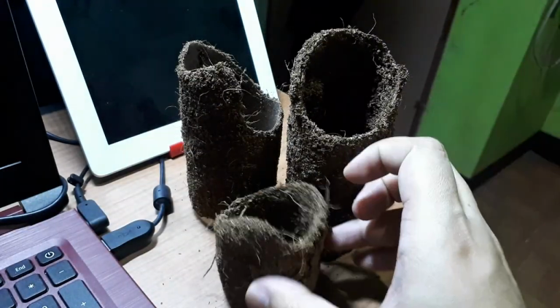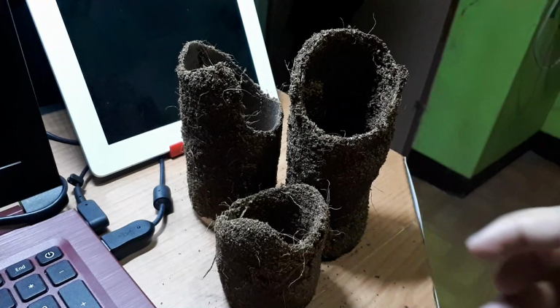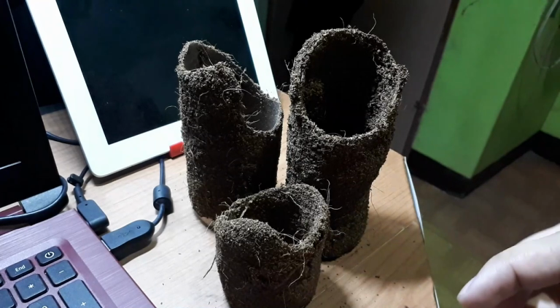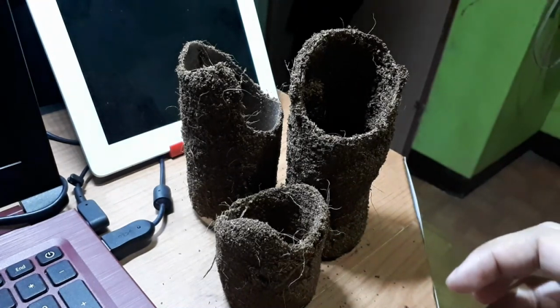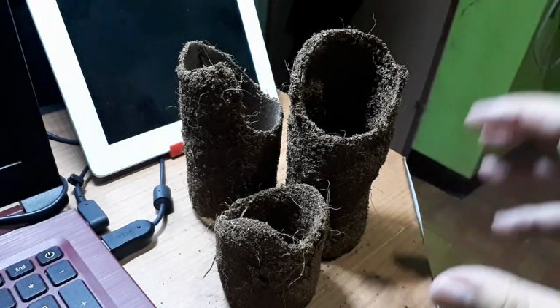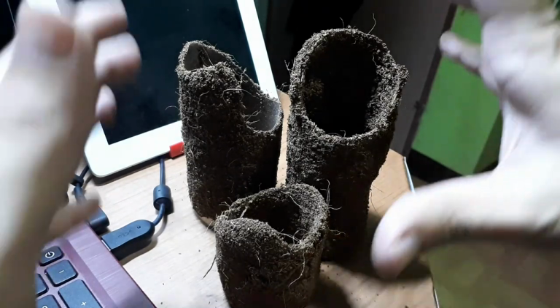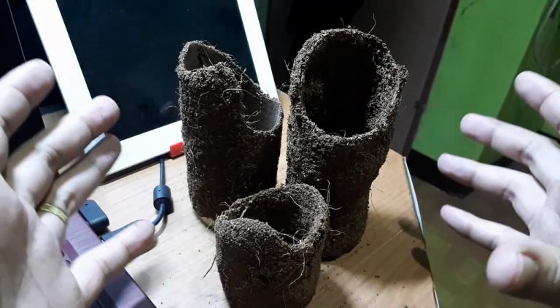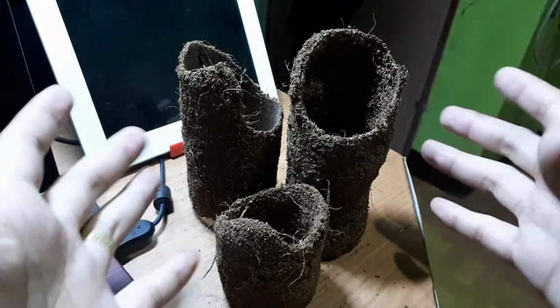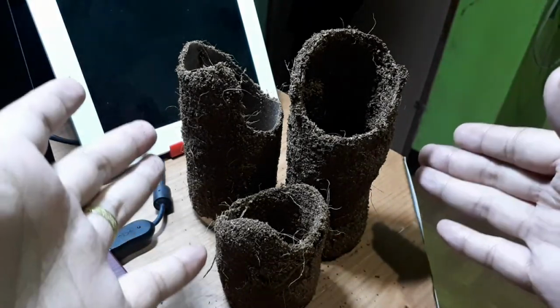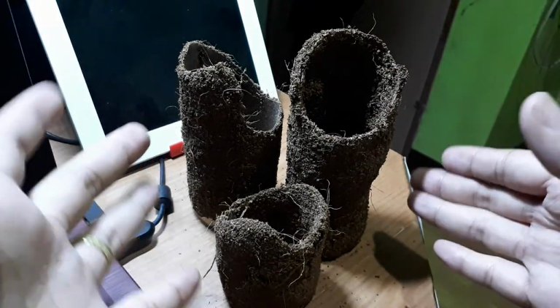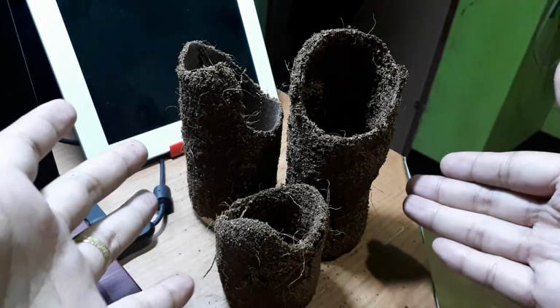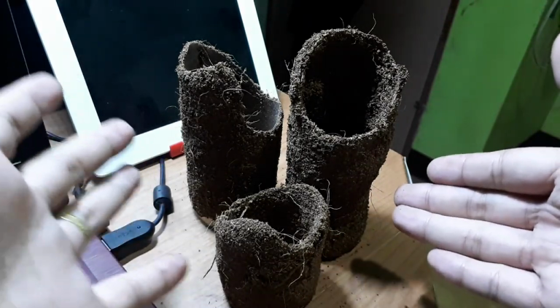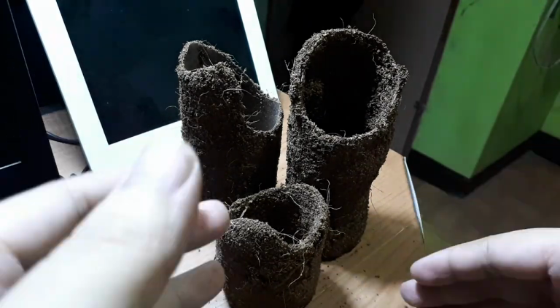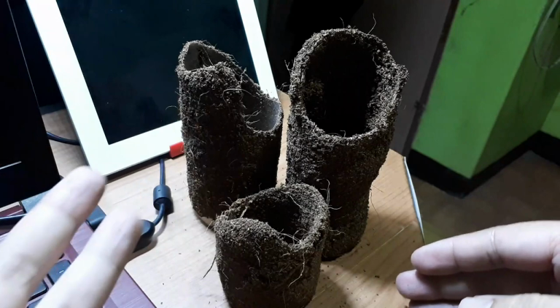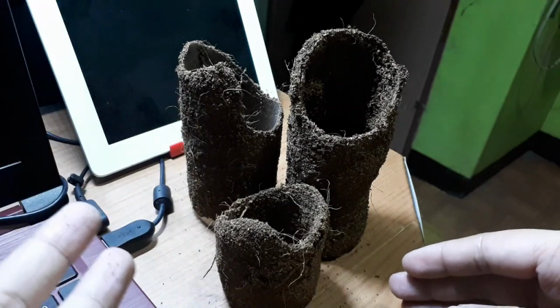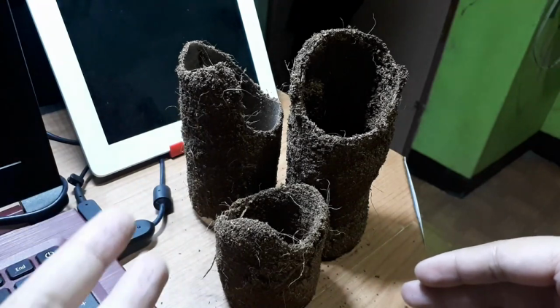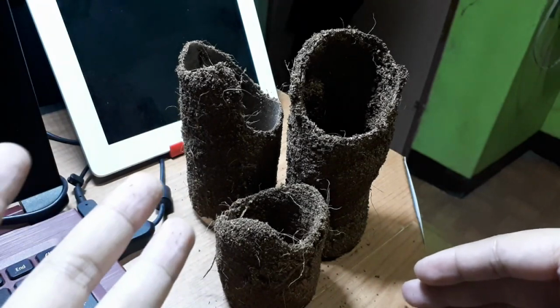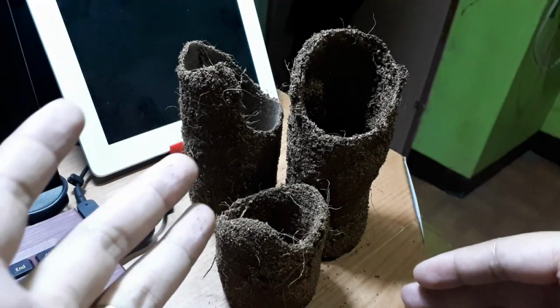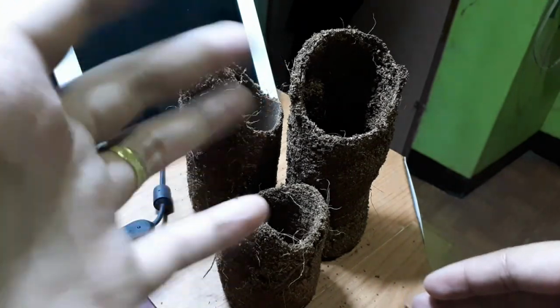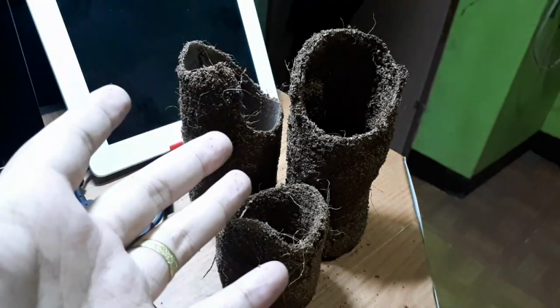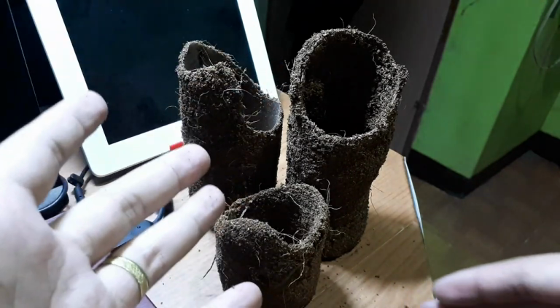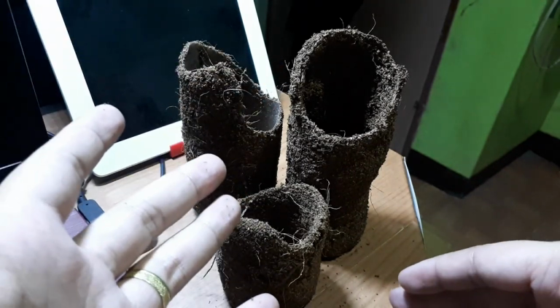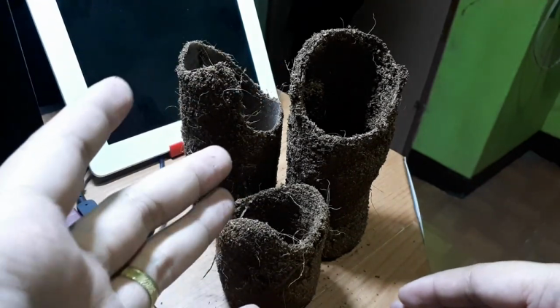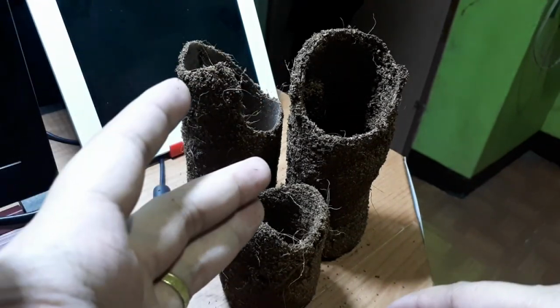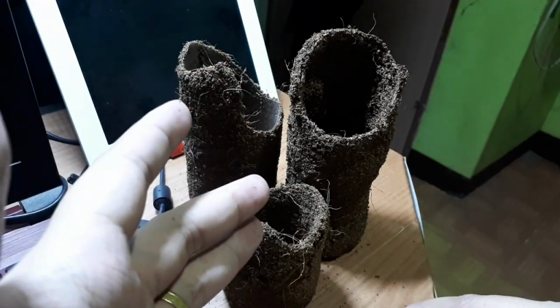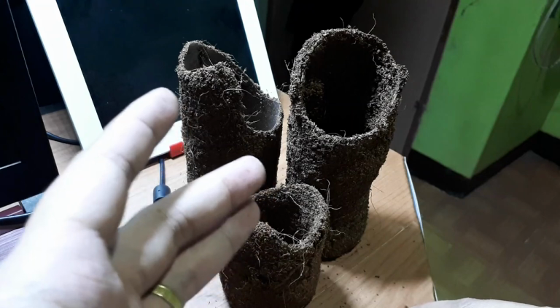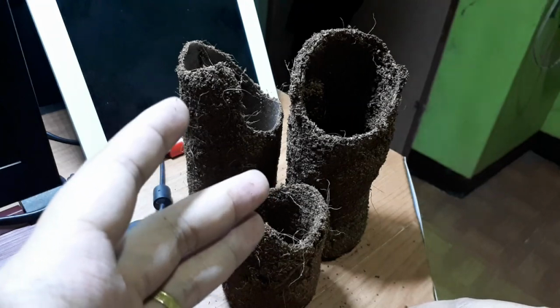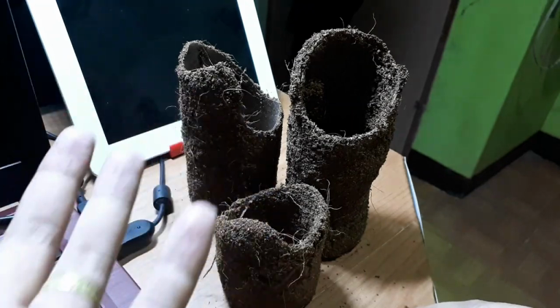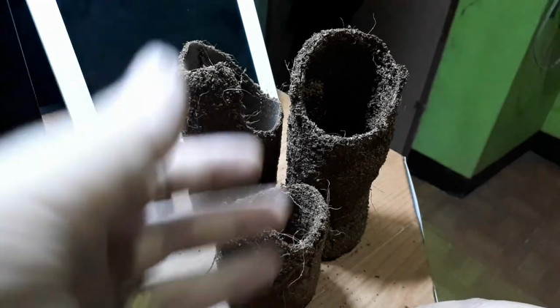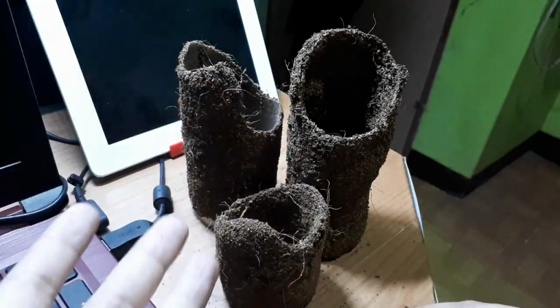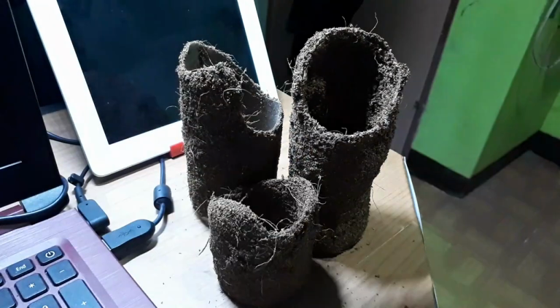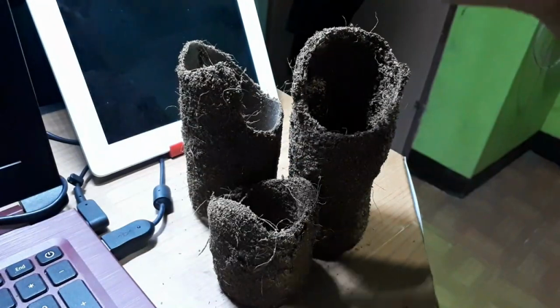That should be all for this video, guys. Here are our finished DIY tarantula hides. If you enjoyed this video, please don't forget to hit the like button and subscribe for more videos where we talk about pets and gaming. See ya!